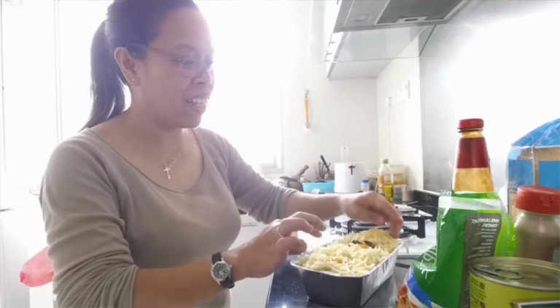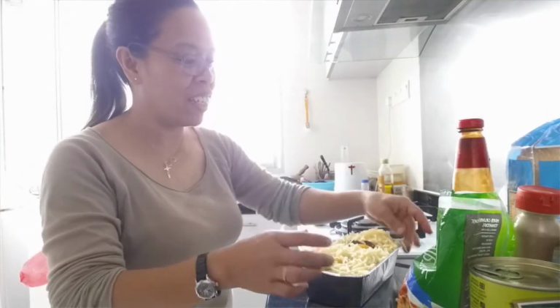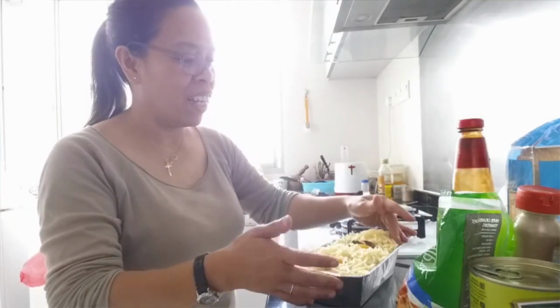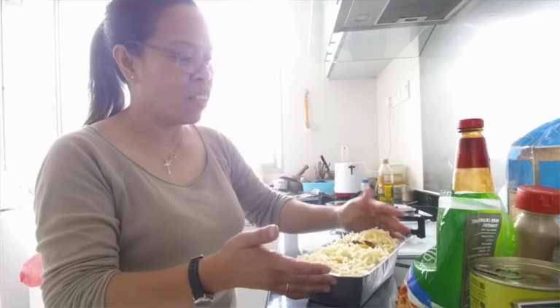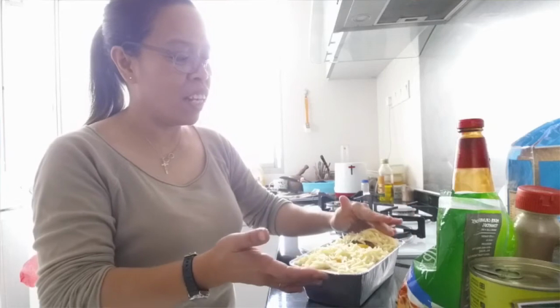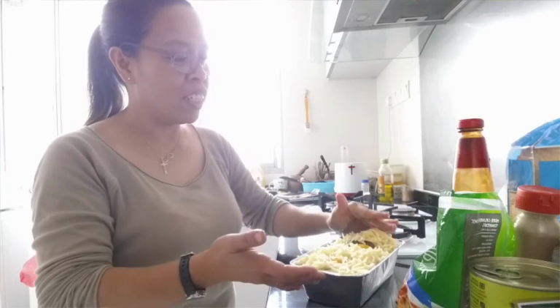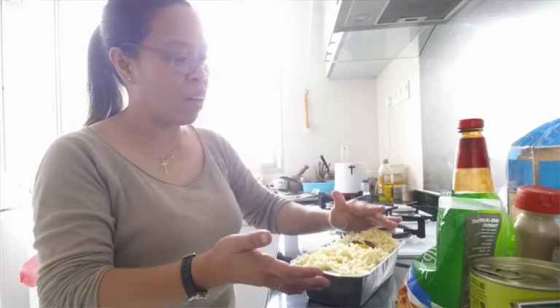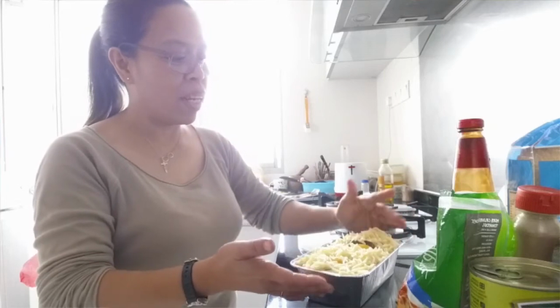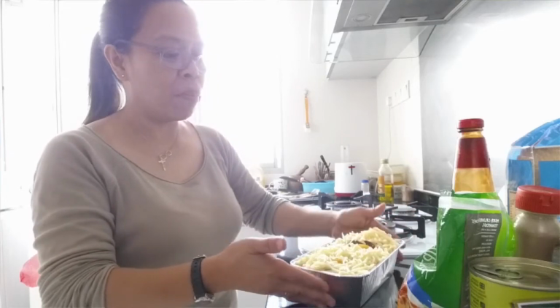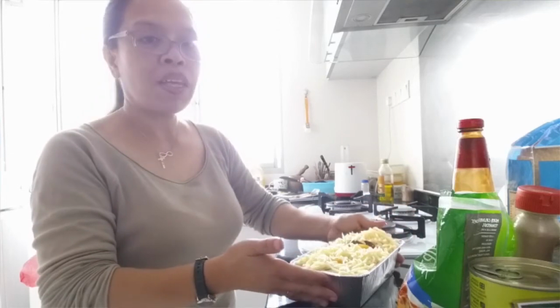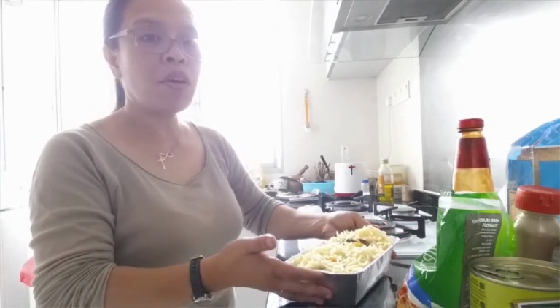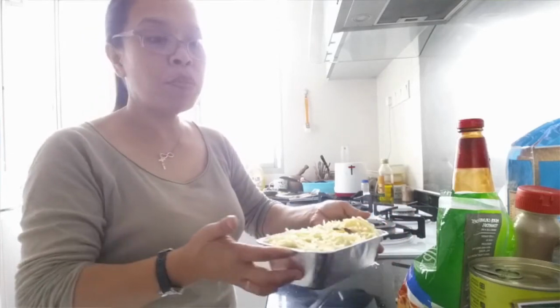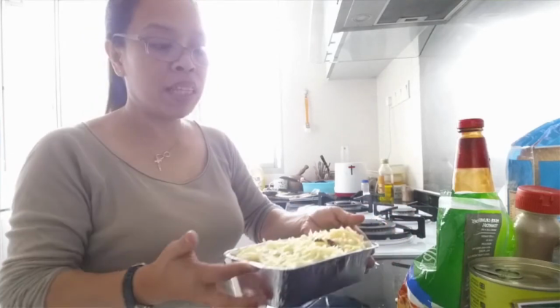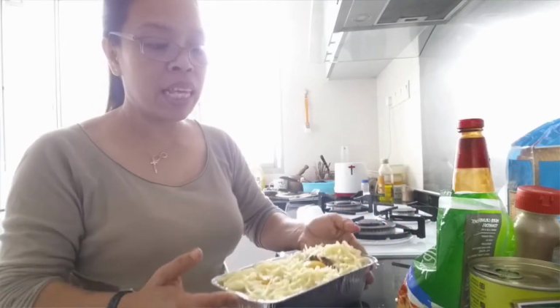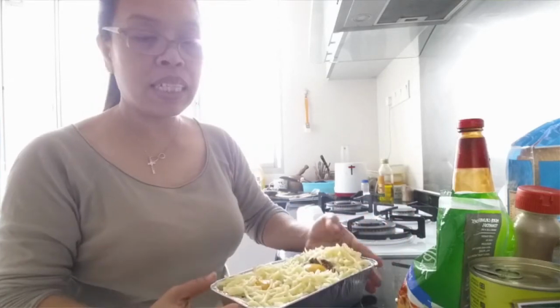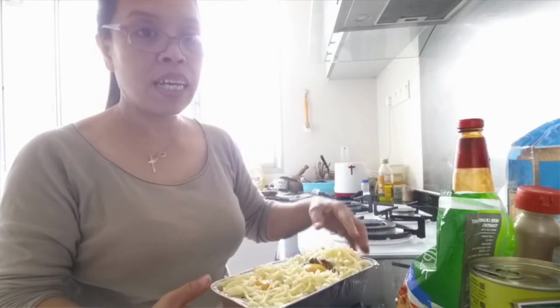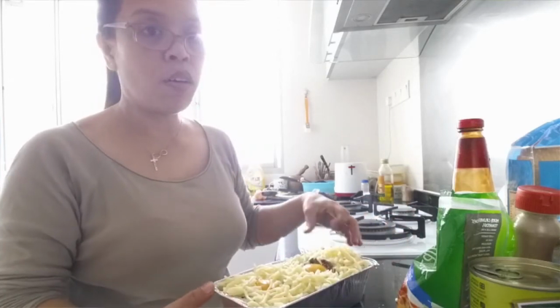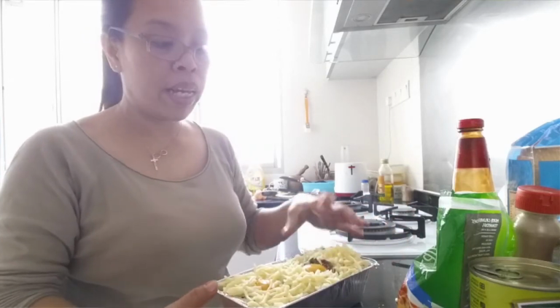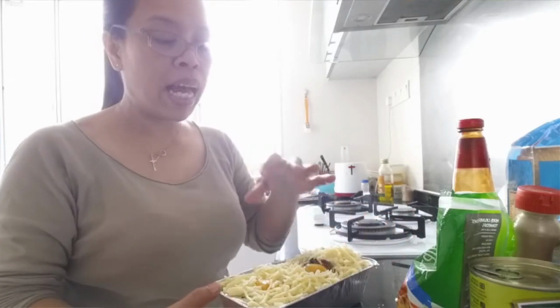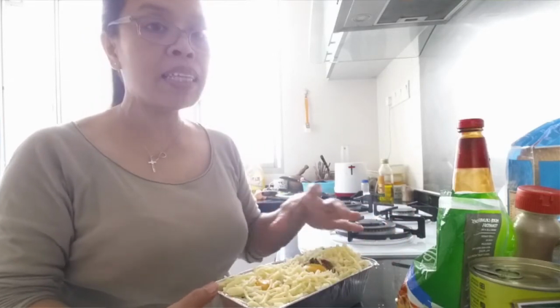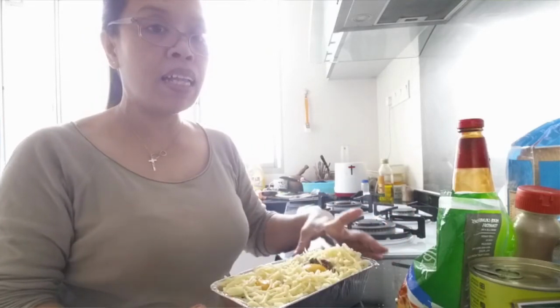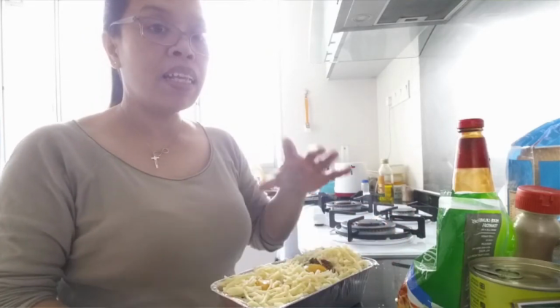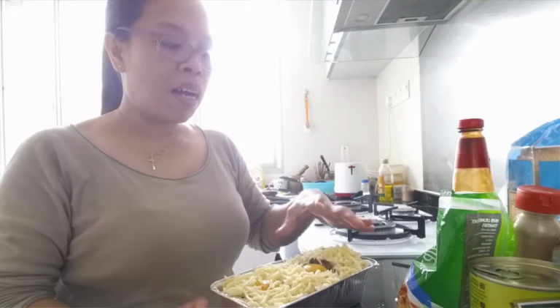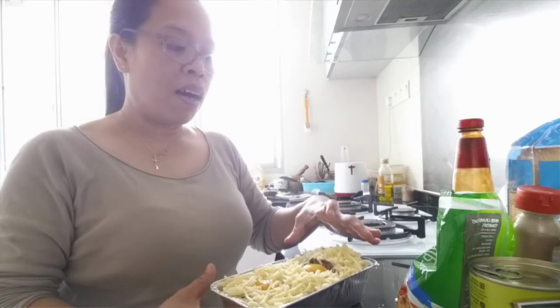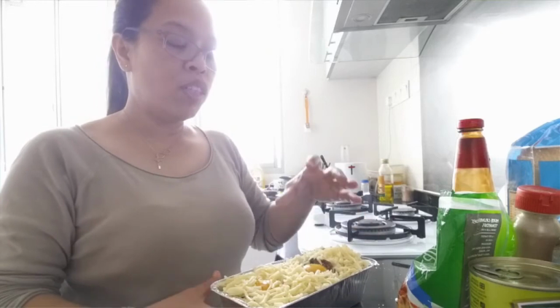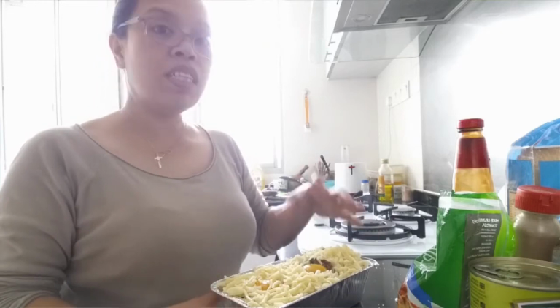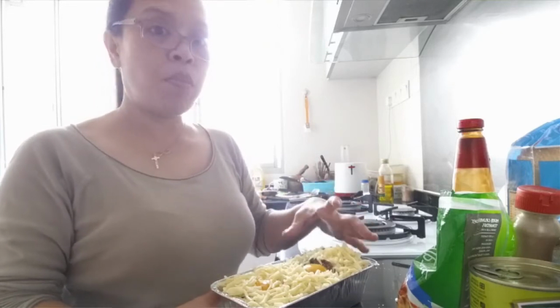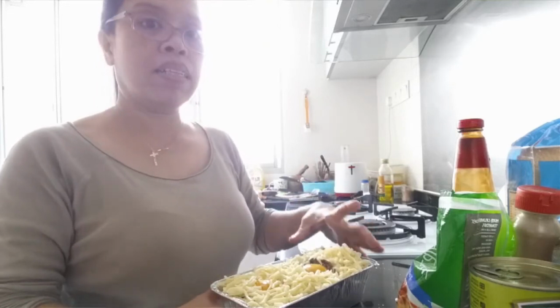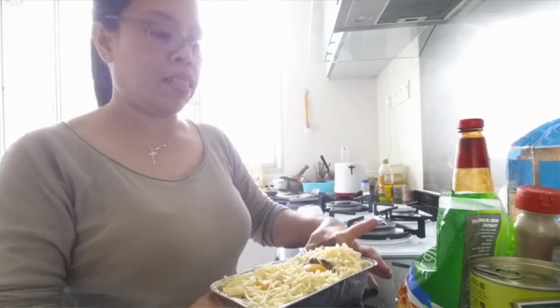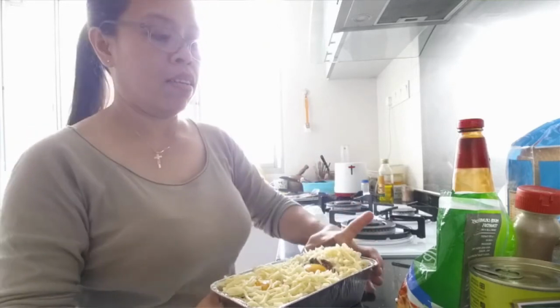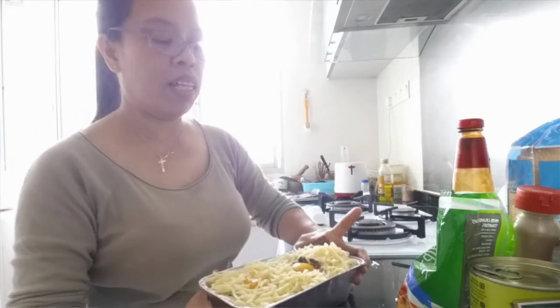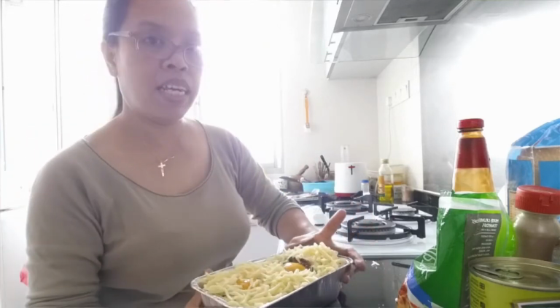Here it is. So here it is now — I'm going to put this inside the oven again until the cheese is melted only.